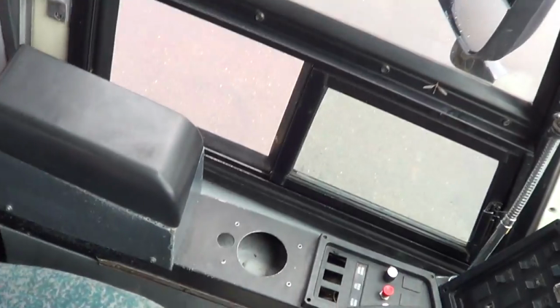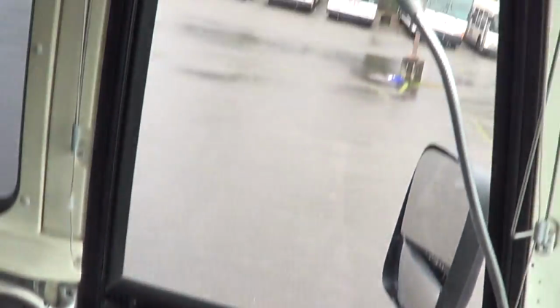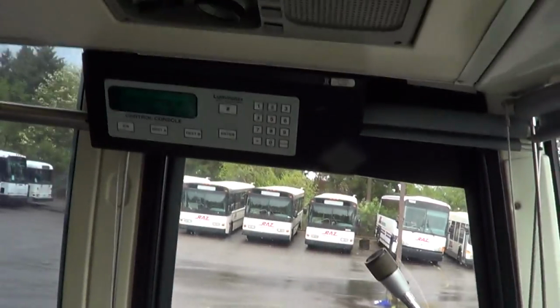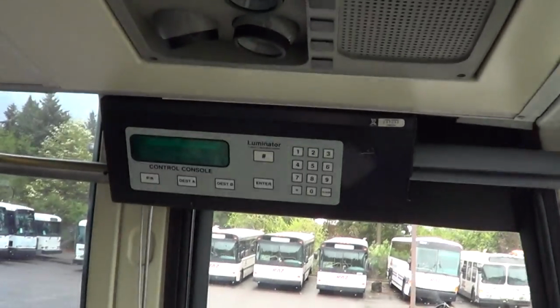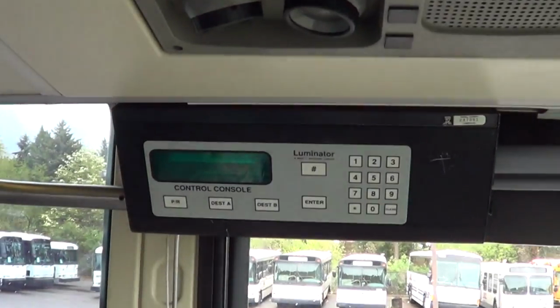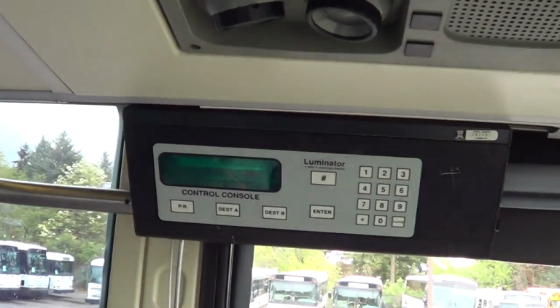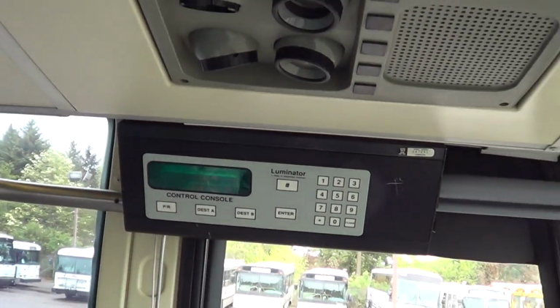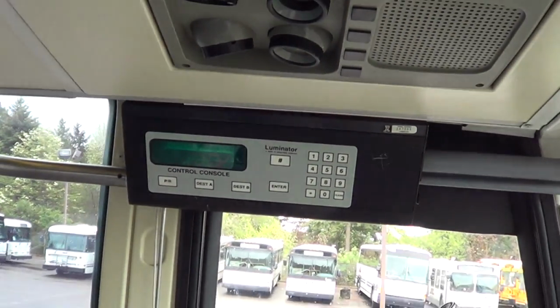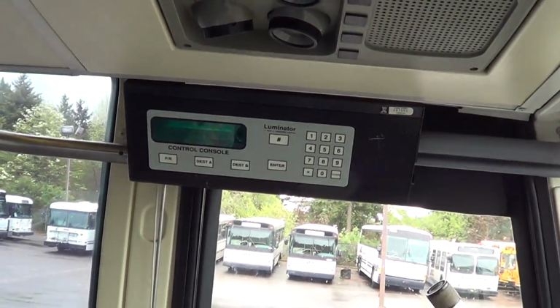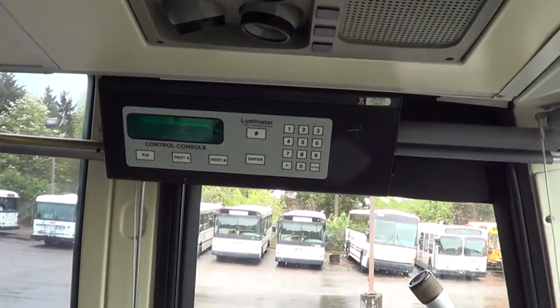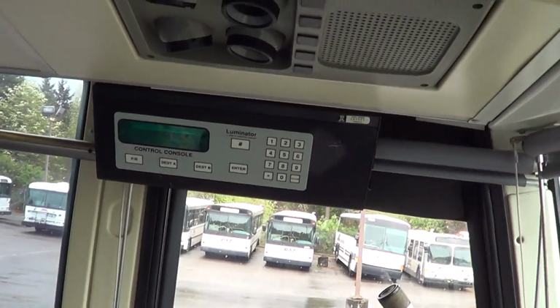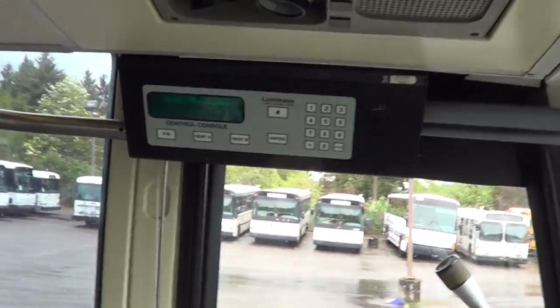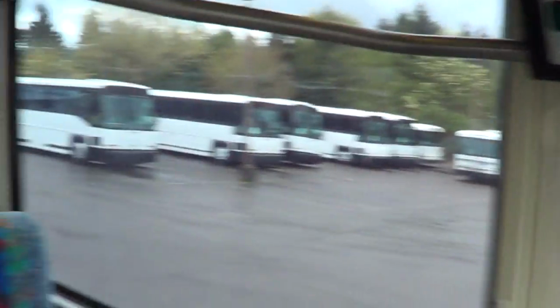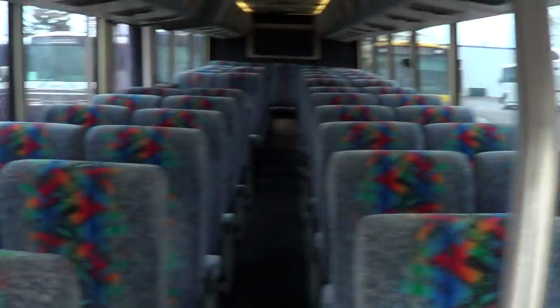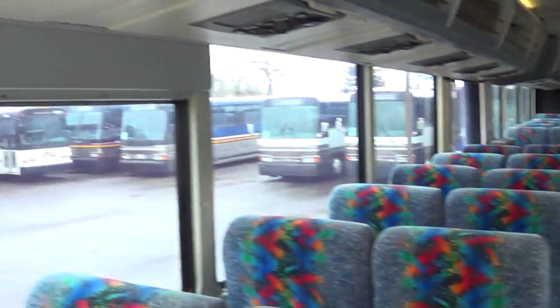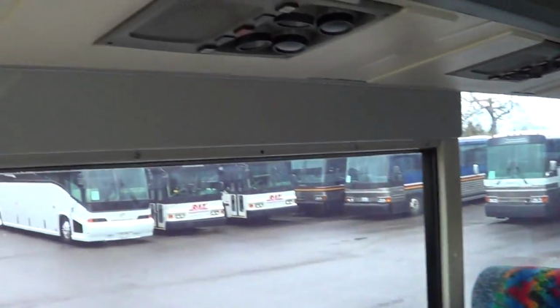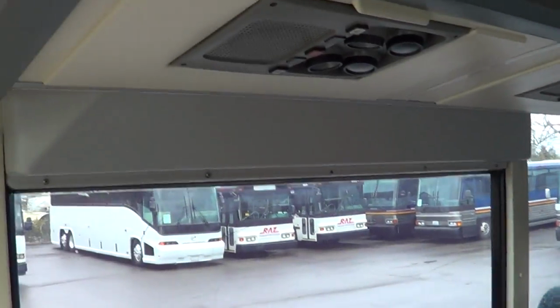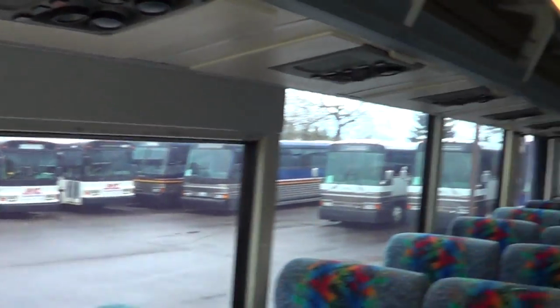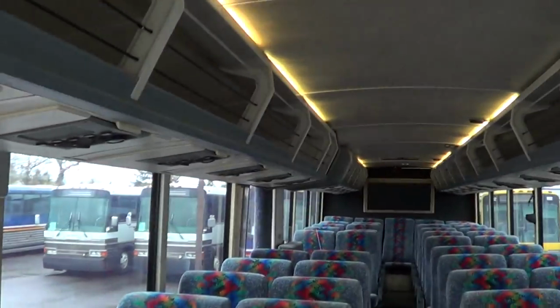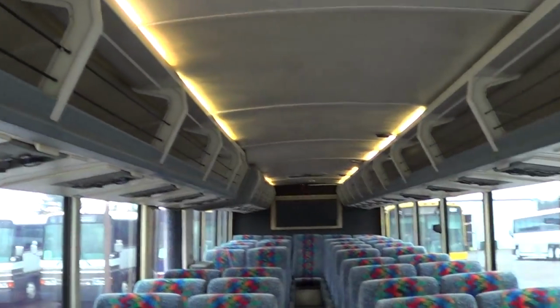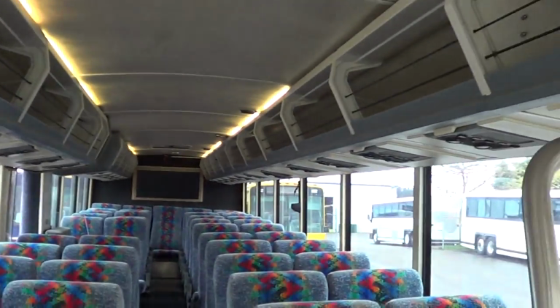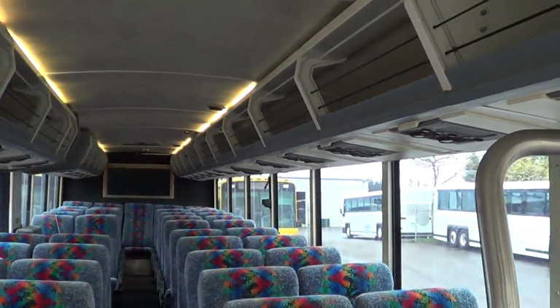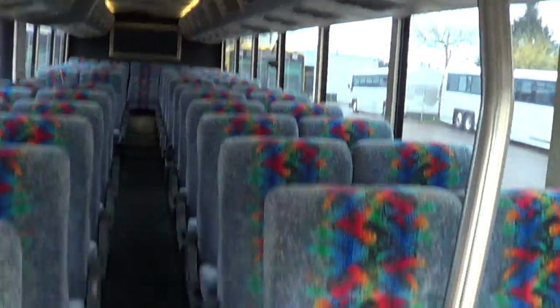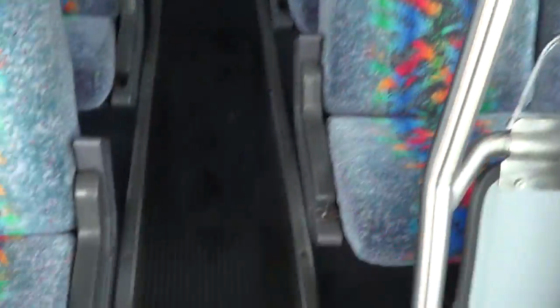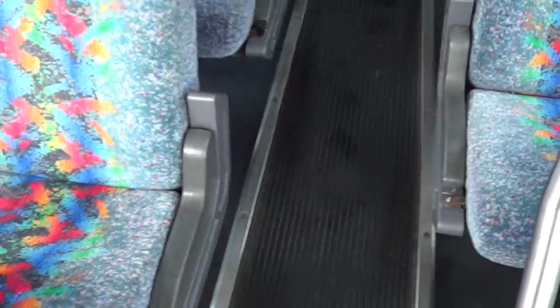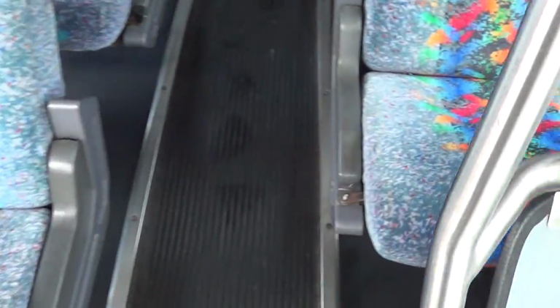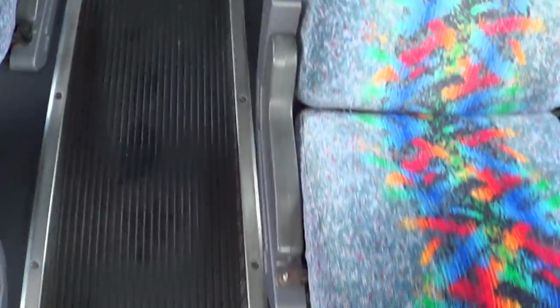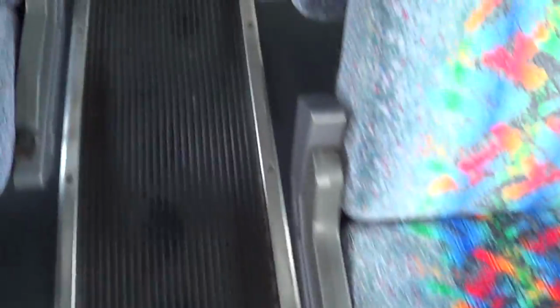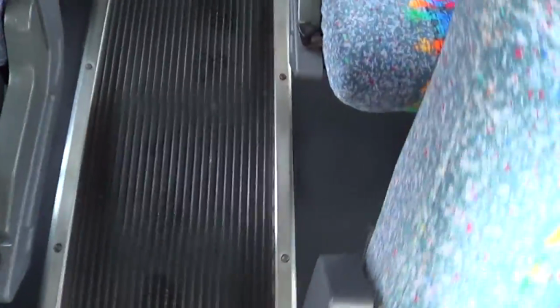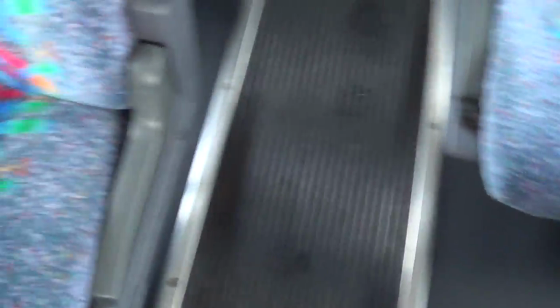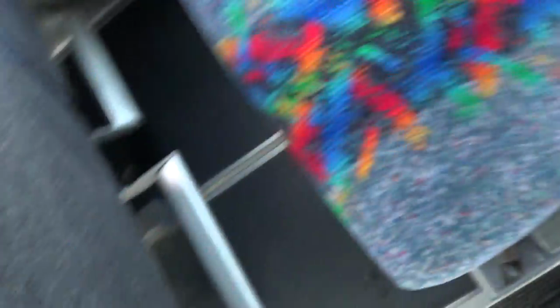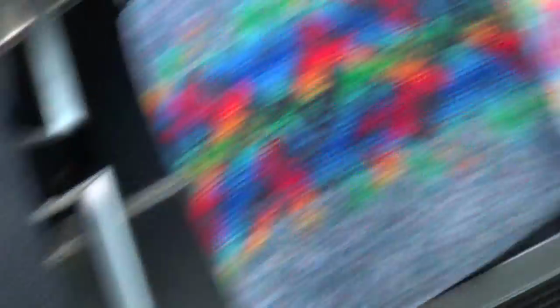See the illuminator control sign up there — that's for the destination sign up front and on the side. Got one on the passenger side as well. Enclosed overhead luggage racks, reclining passenger seats with armrests and footrests.